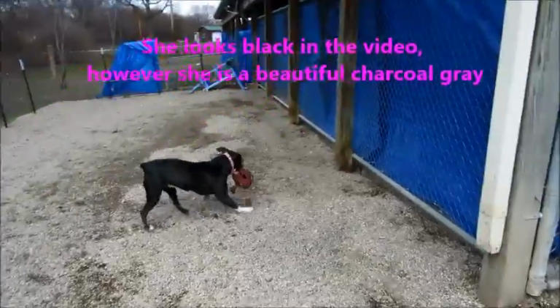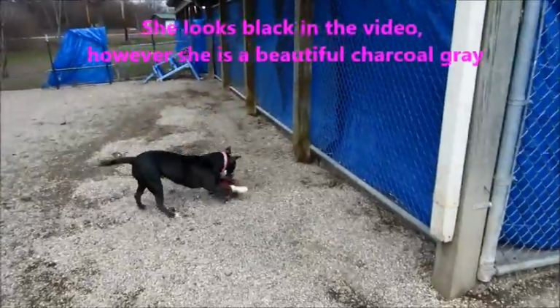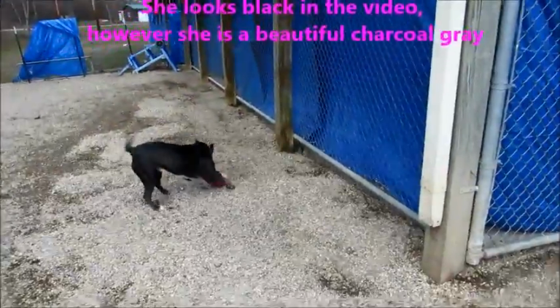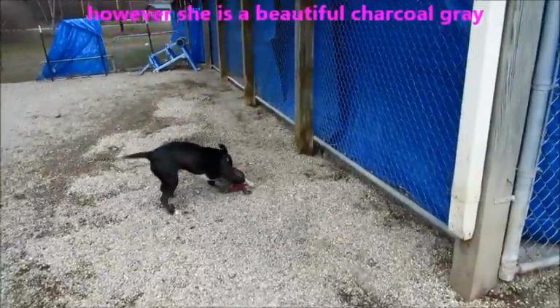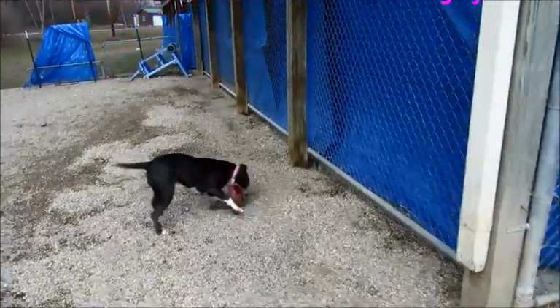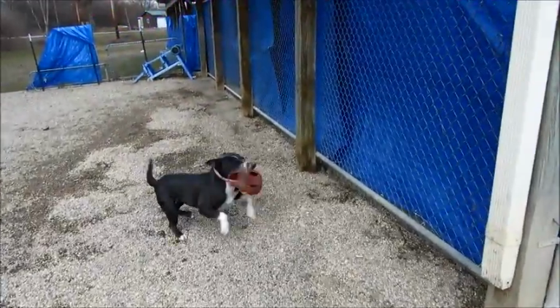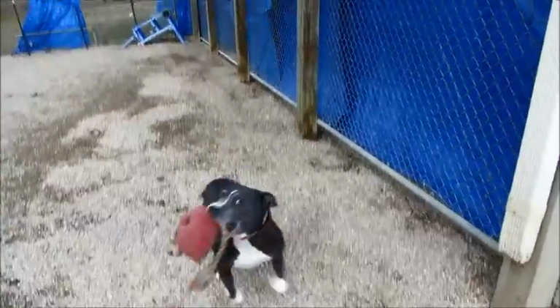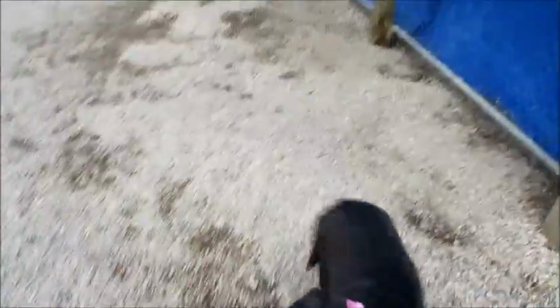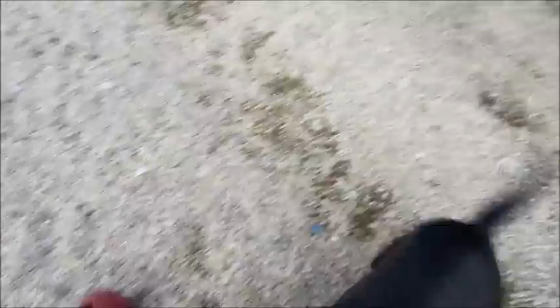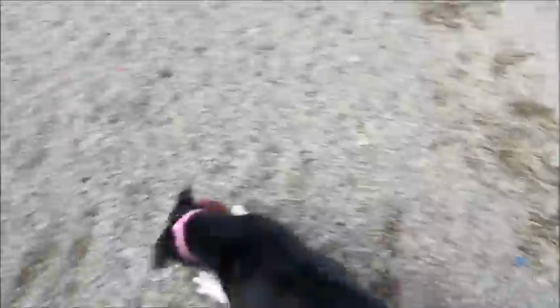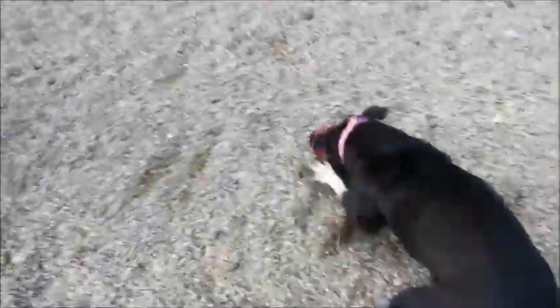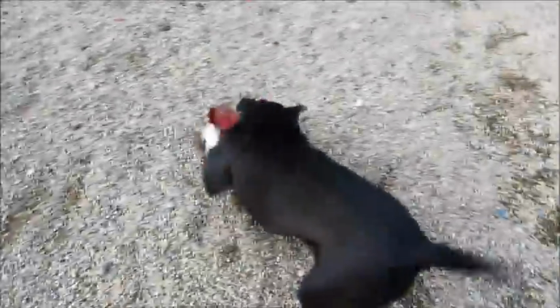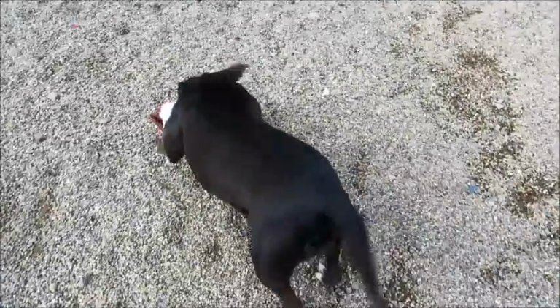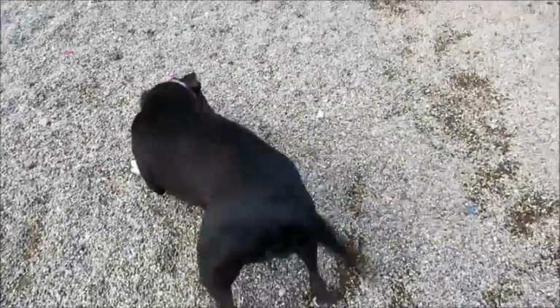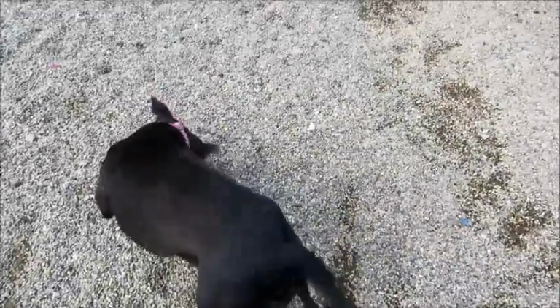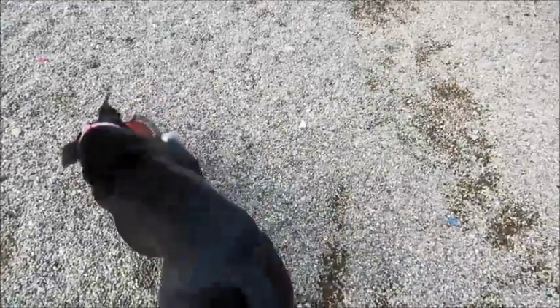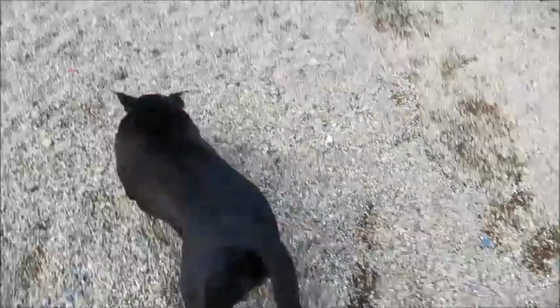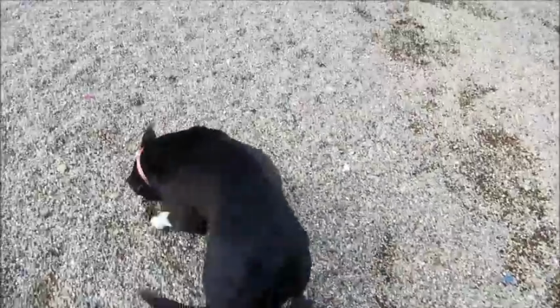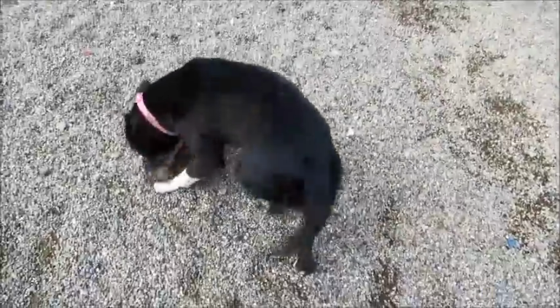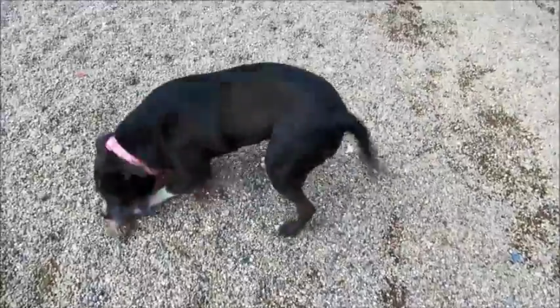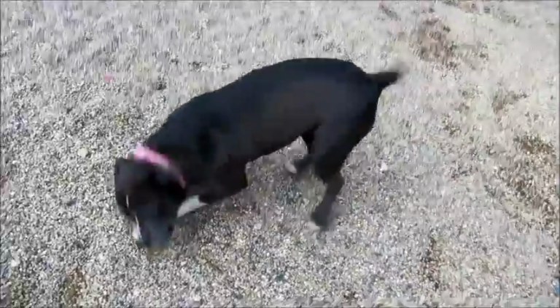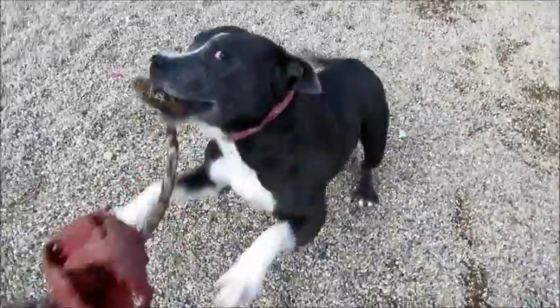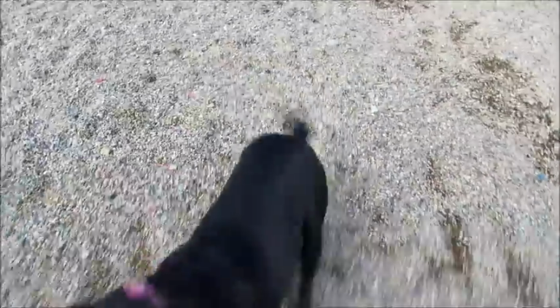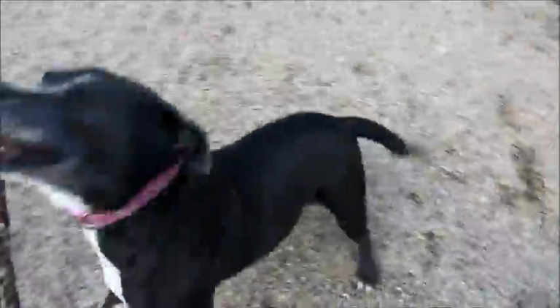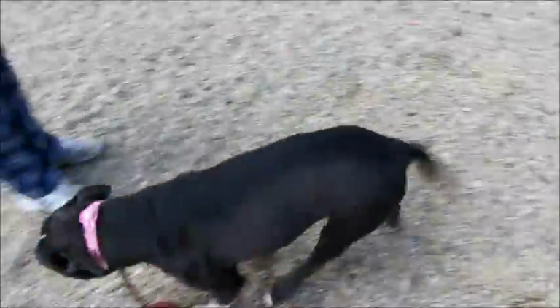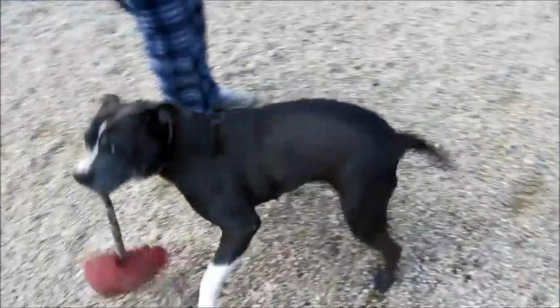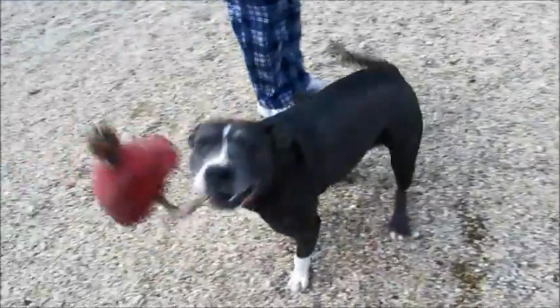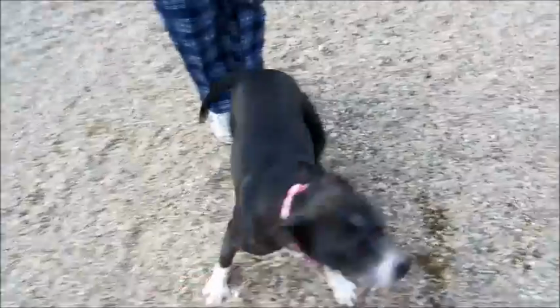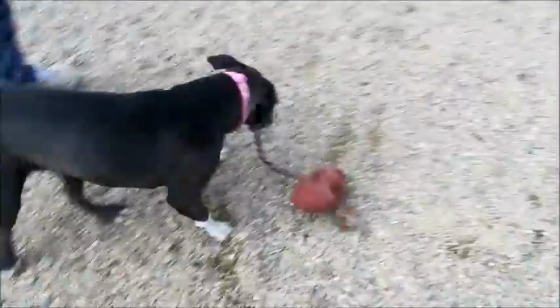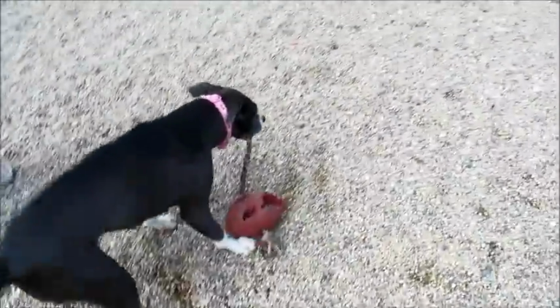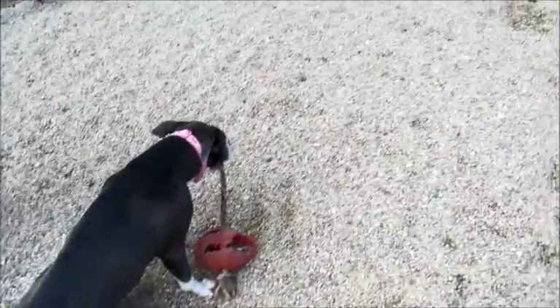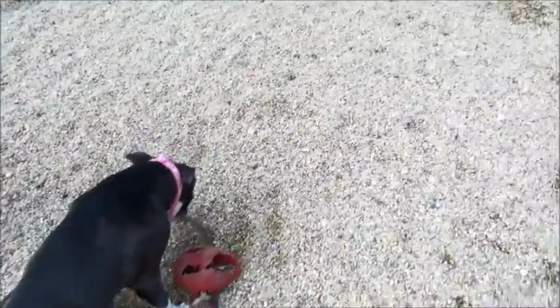She loves toys. She's a very, very happy dog. But this beautiful charcoal gray coat with white feet, white chest, white stripe down her nose.